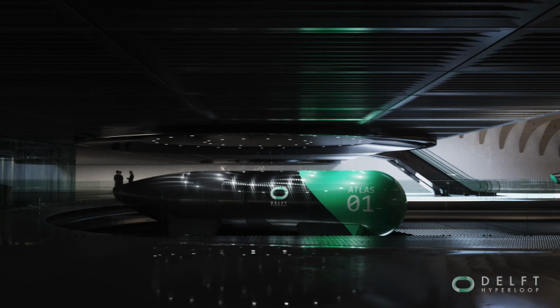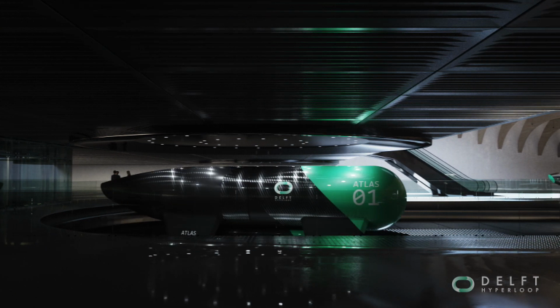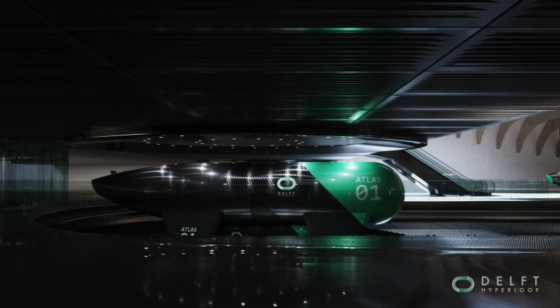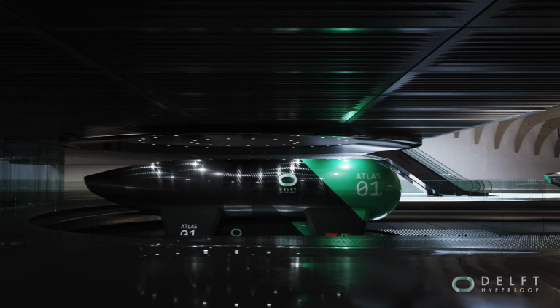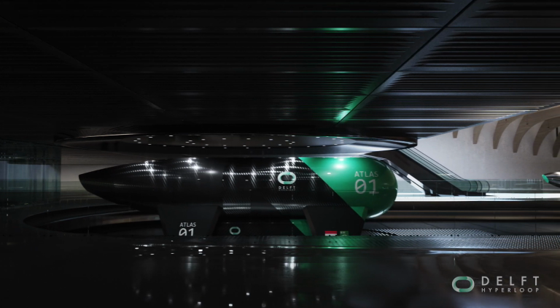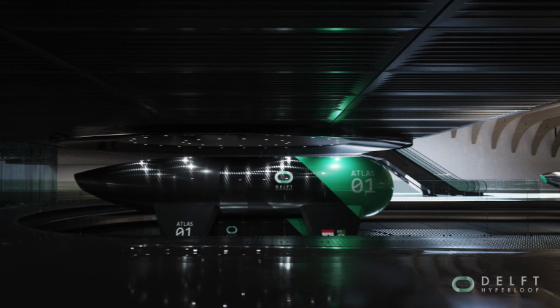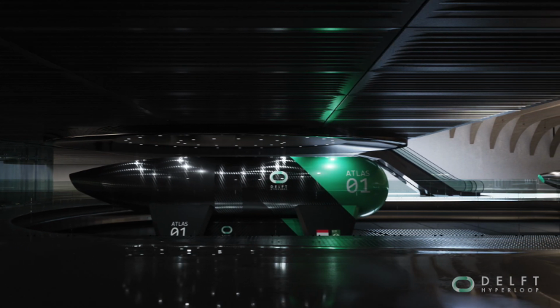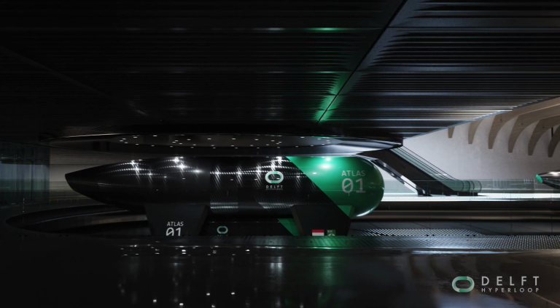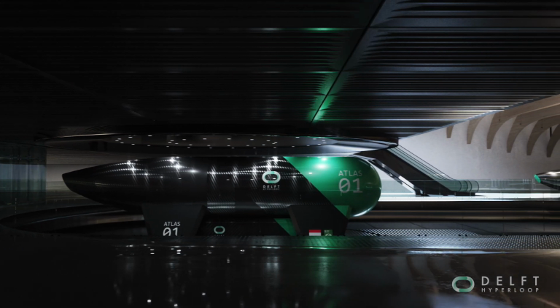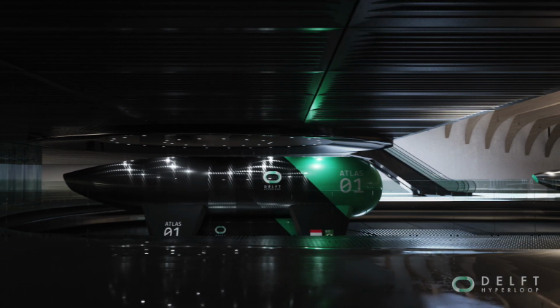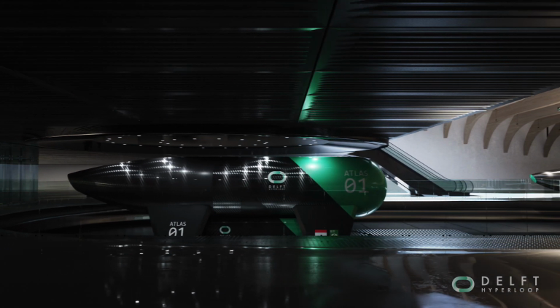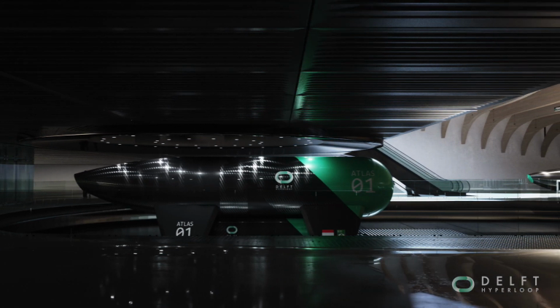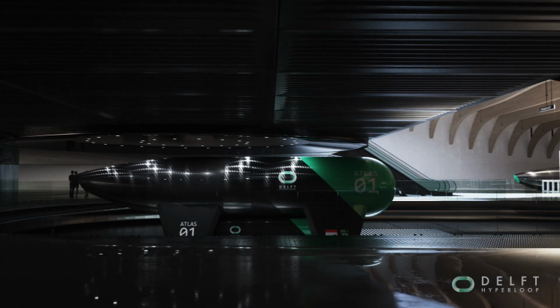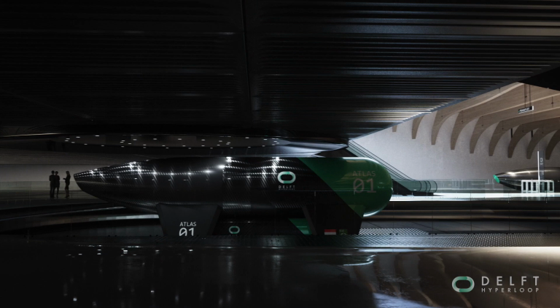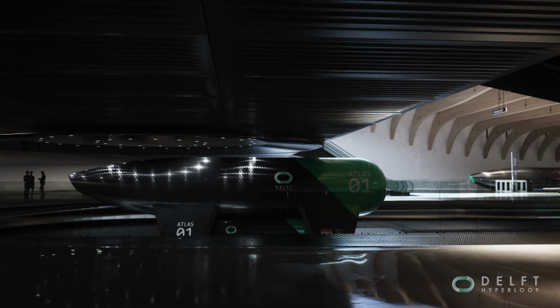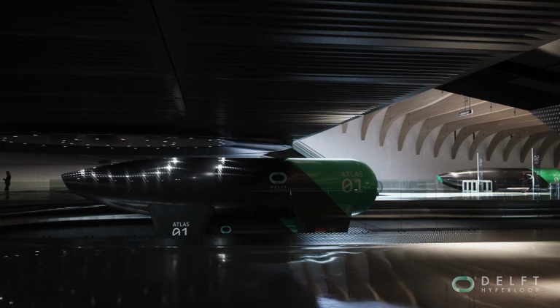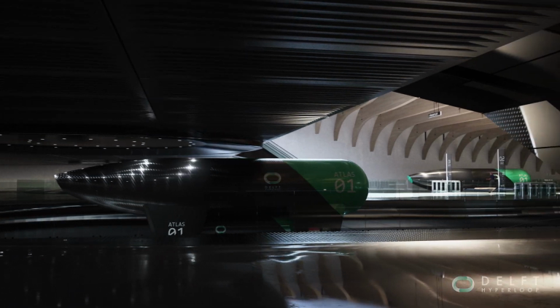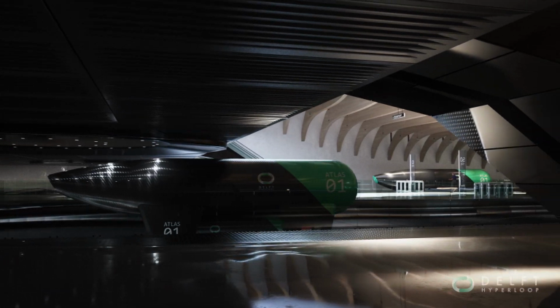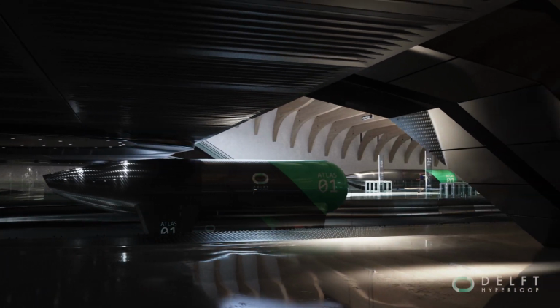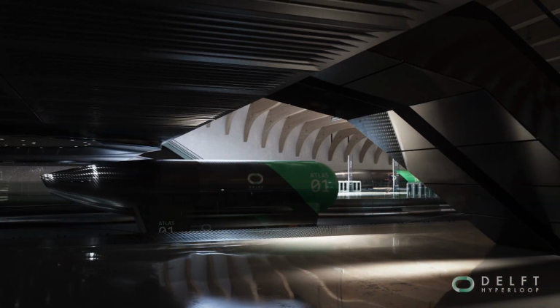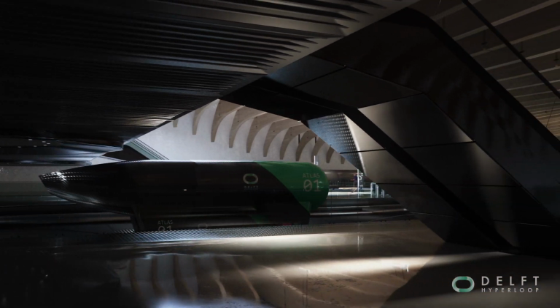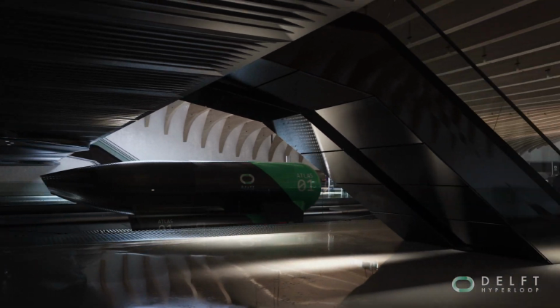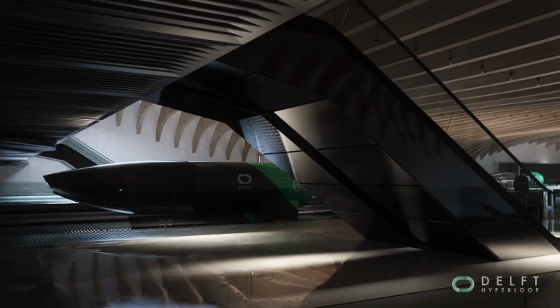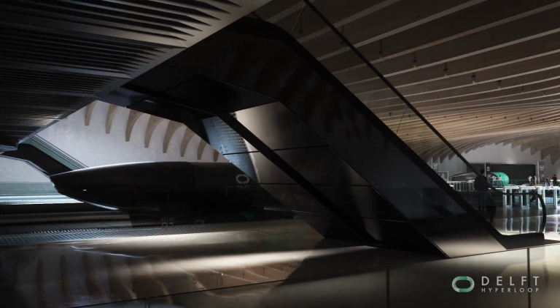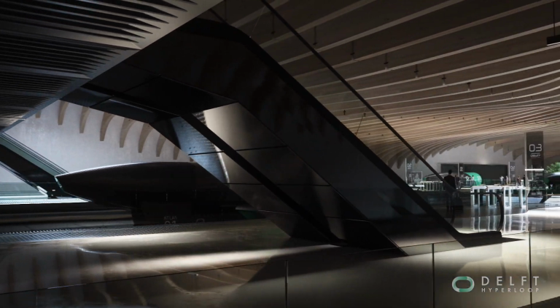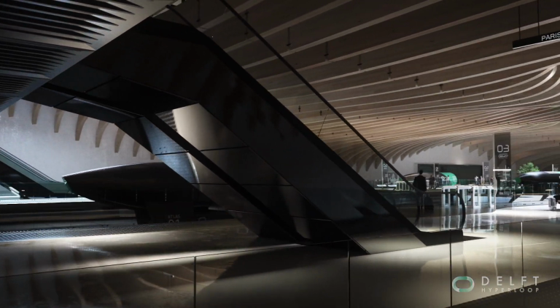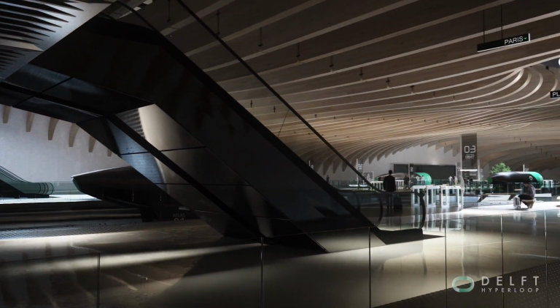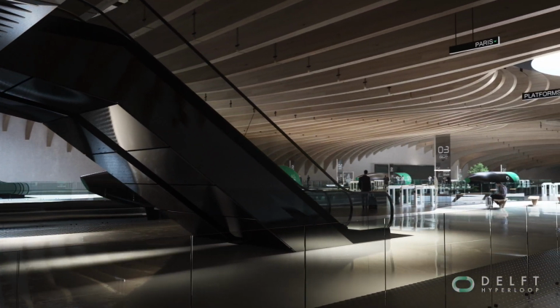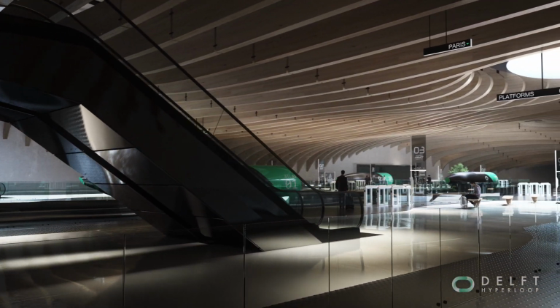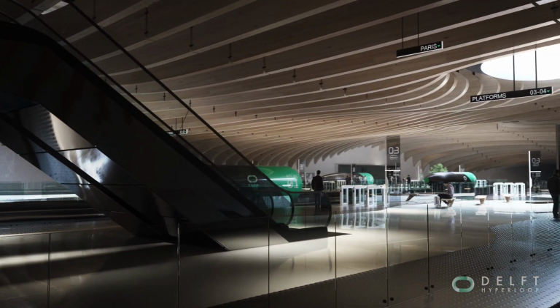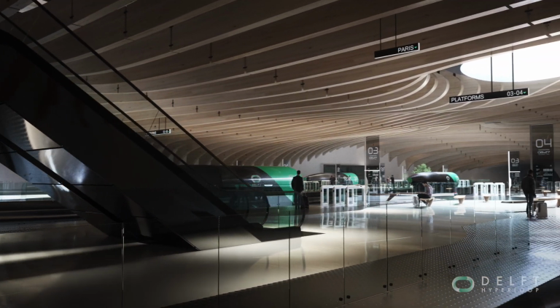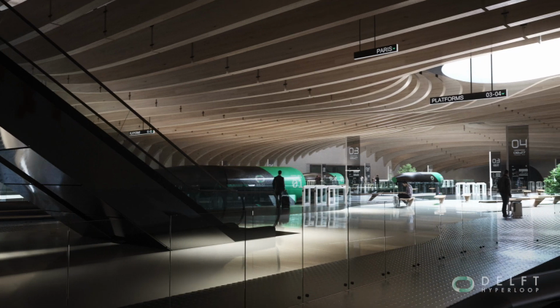The station will accommodate an engaging and pleasant passenger experience underground, allowing passengers to move smoothly in and out of the pods.